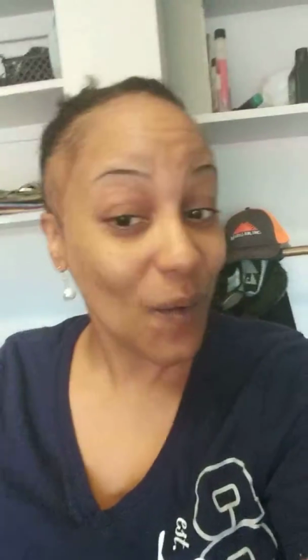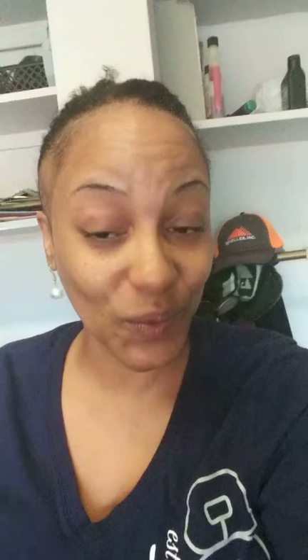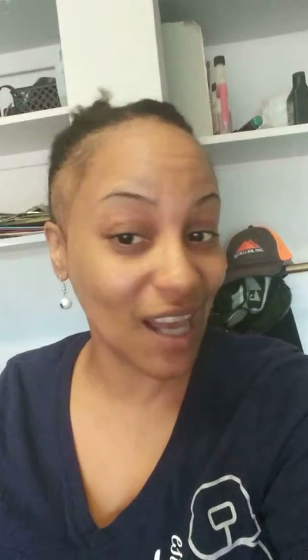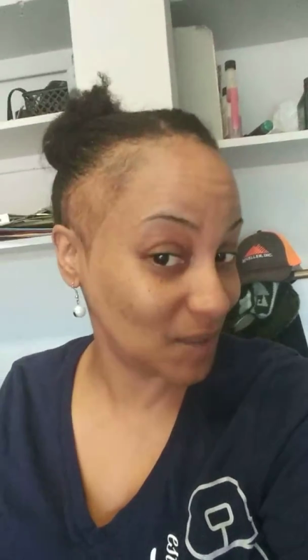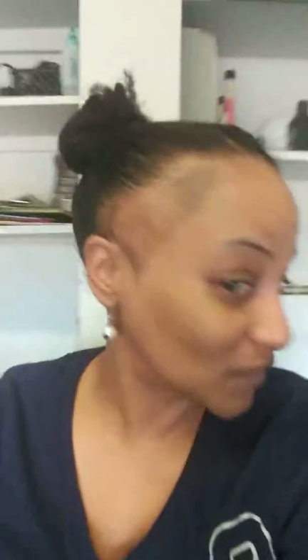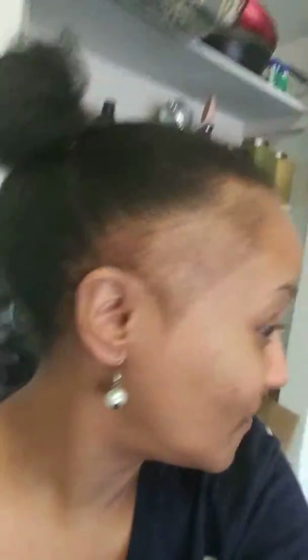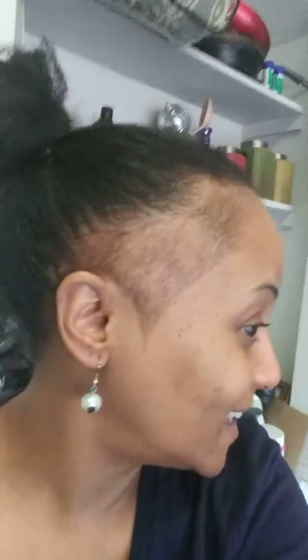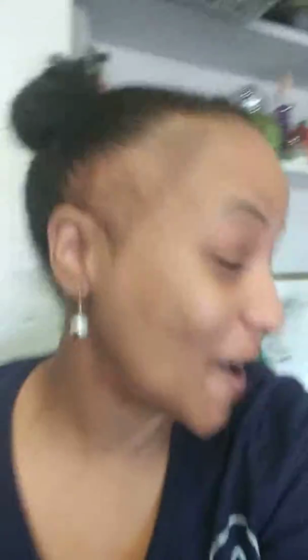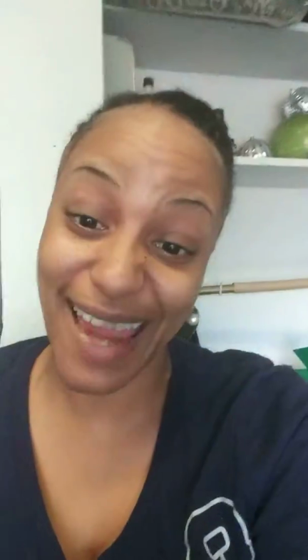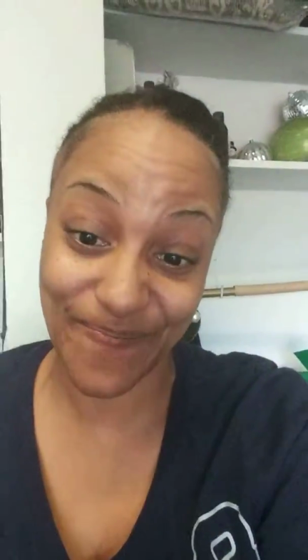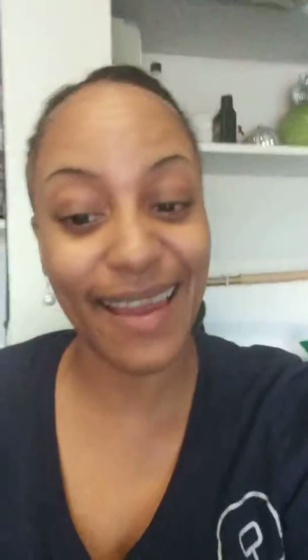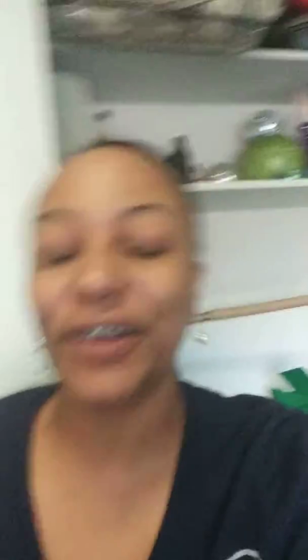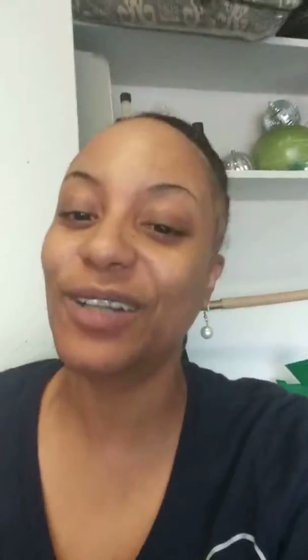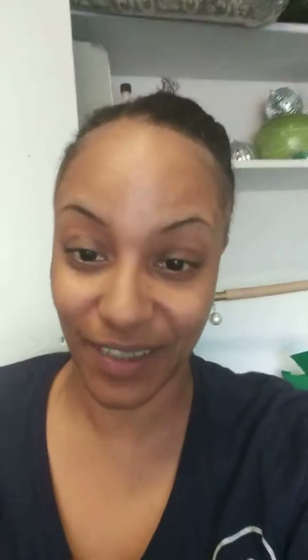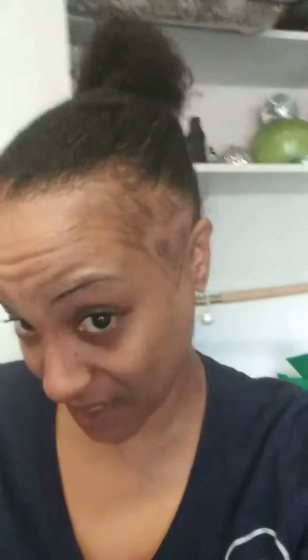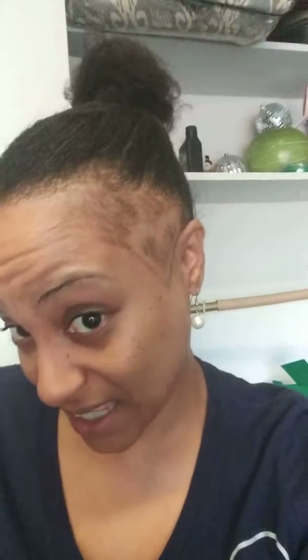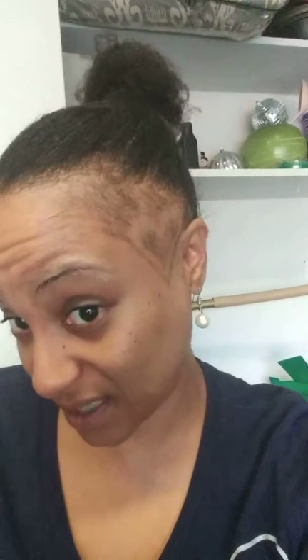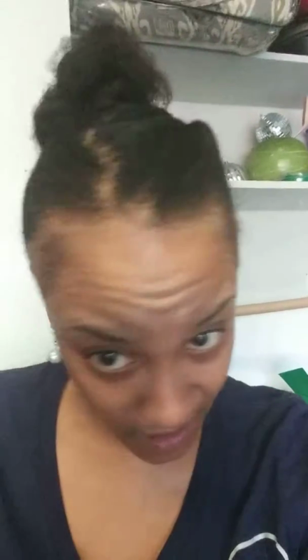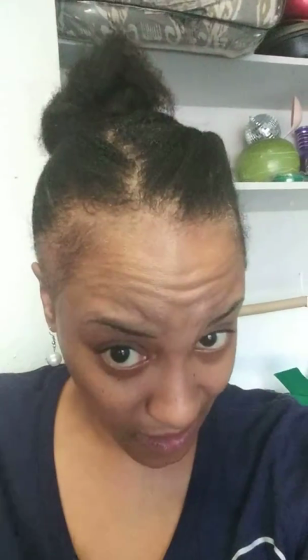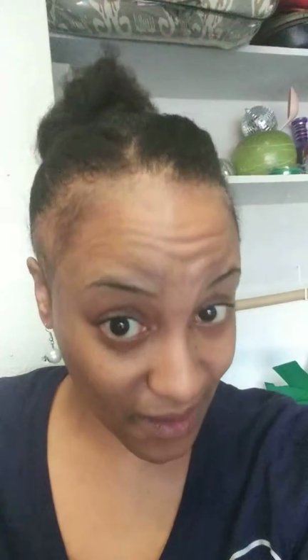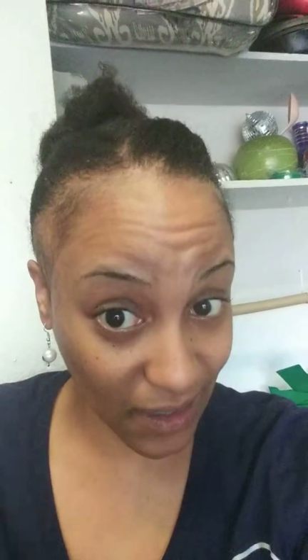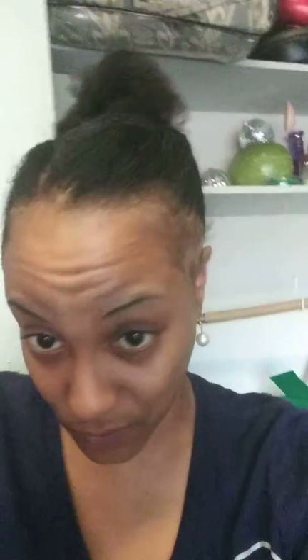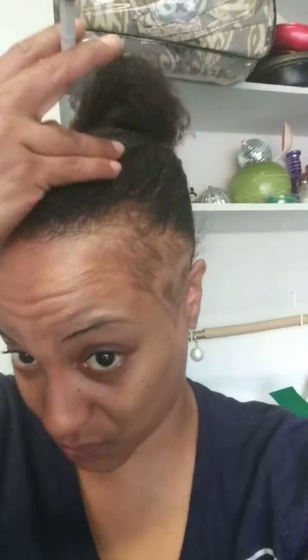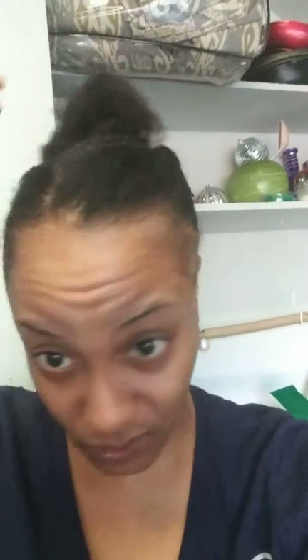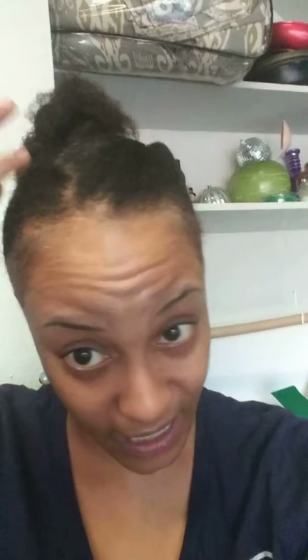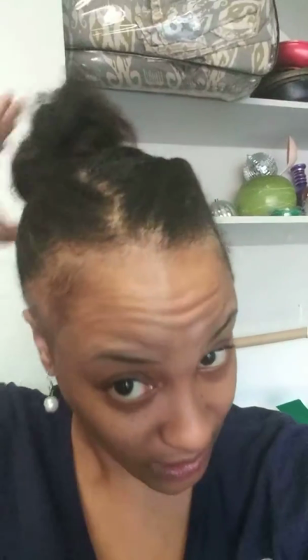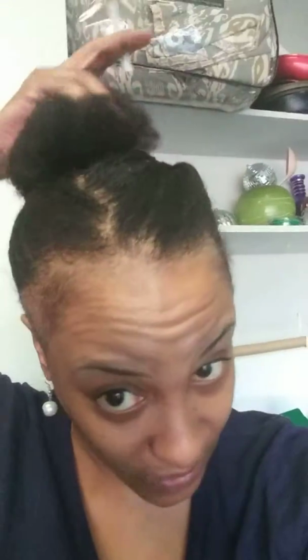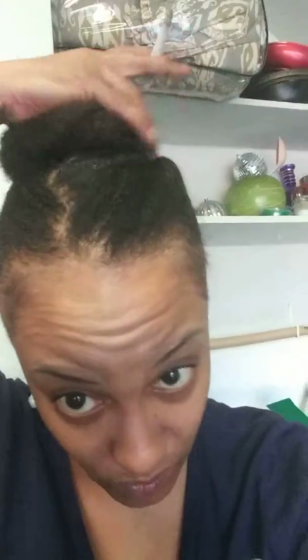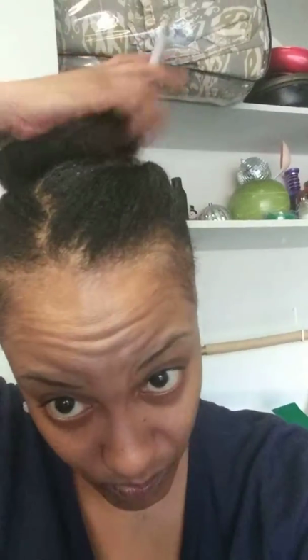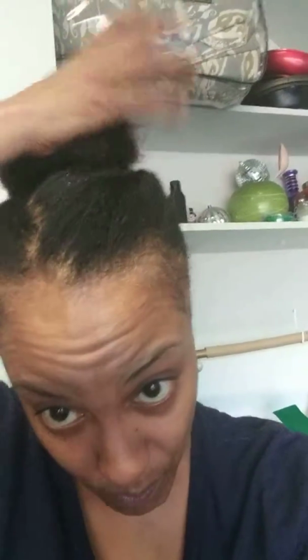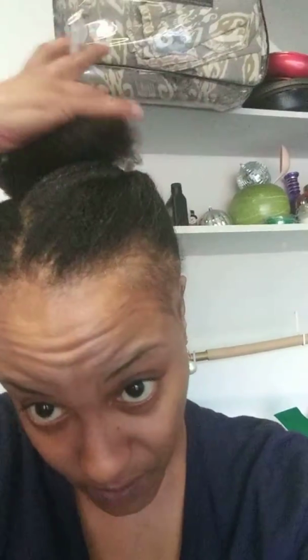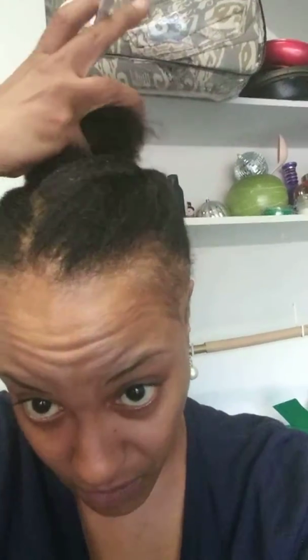I just wanted to give you guys an update on my edges. I hope you like them. I like them. I'm already feeling more confident. To get this look, I have a little flat twist, flat twist, and then up into a big puffy ball.